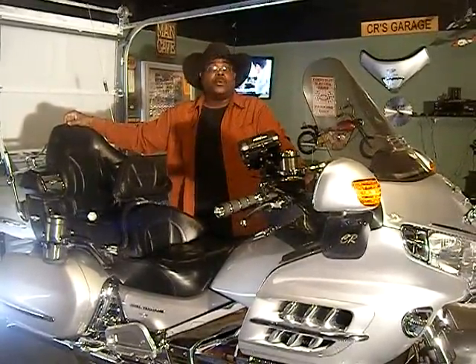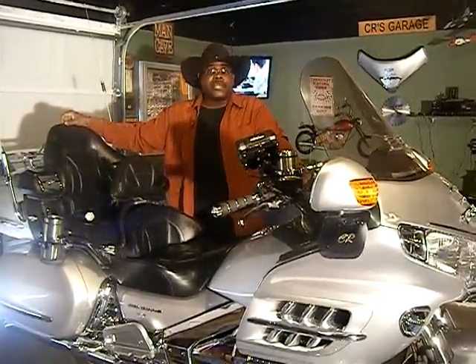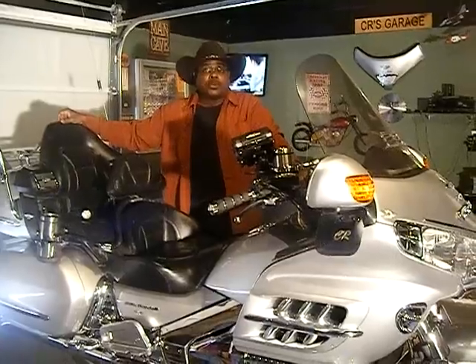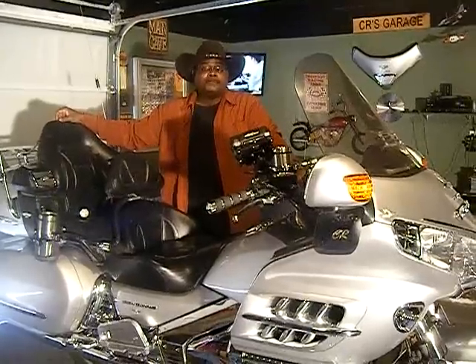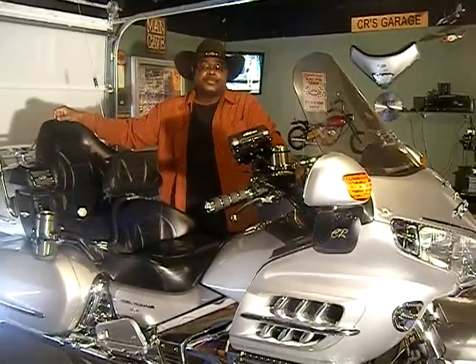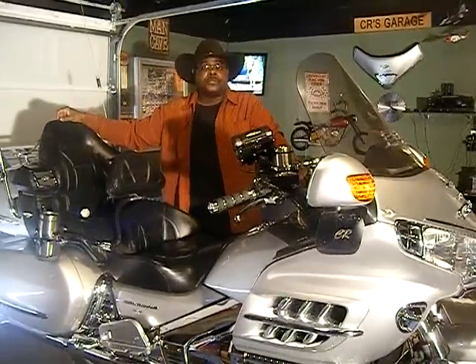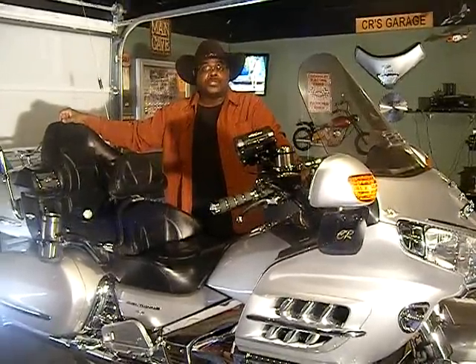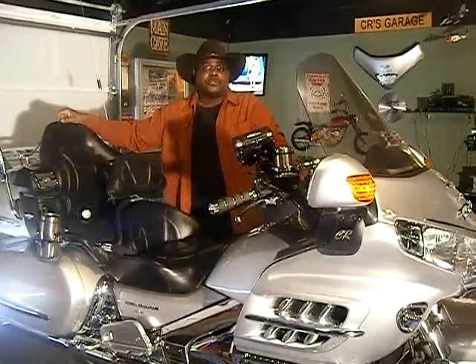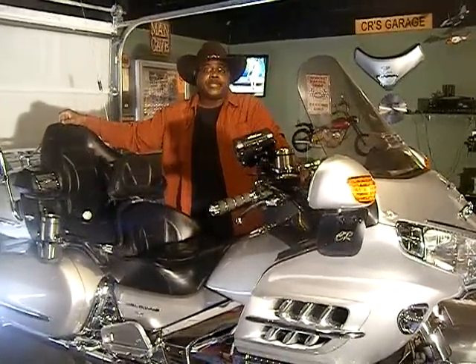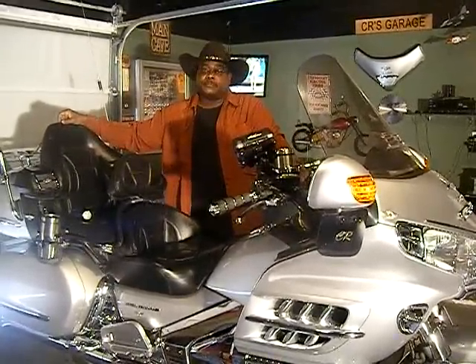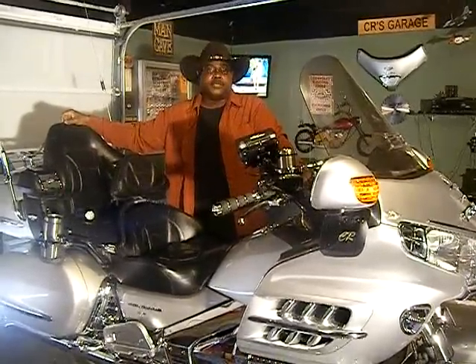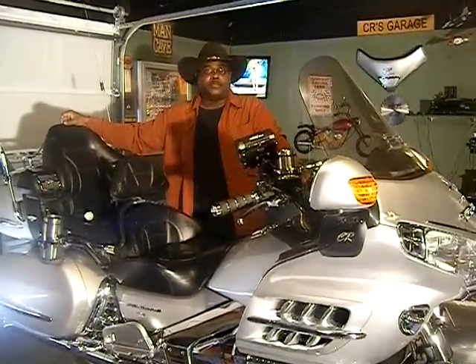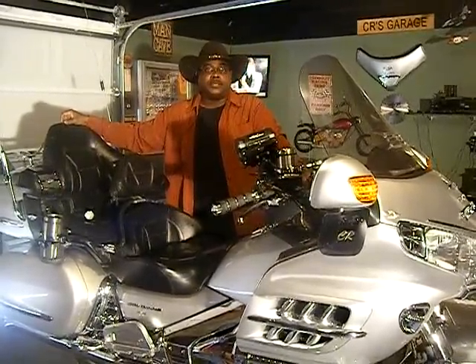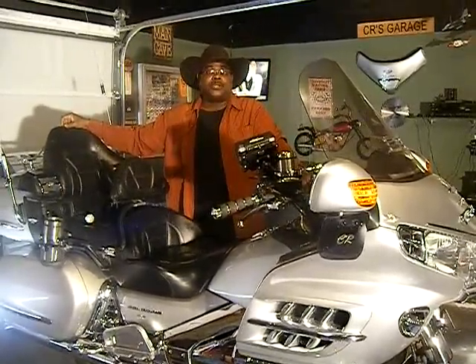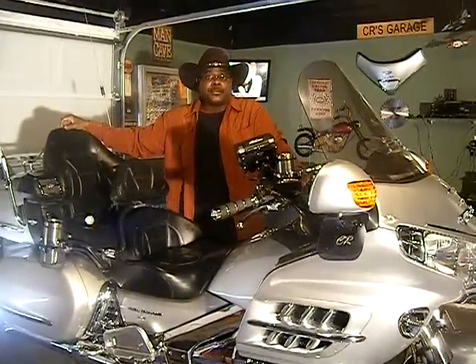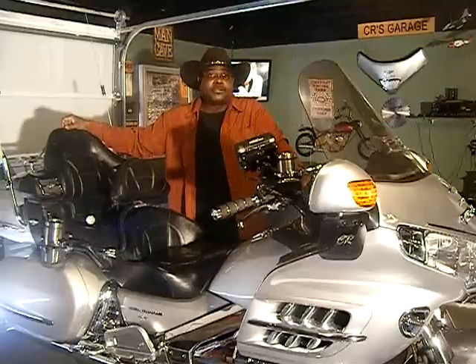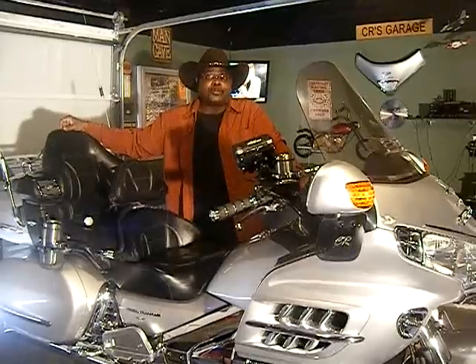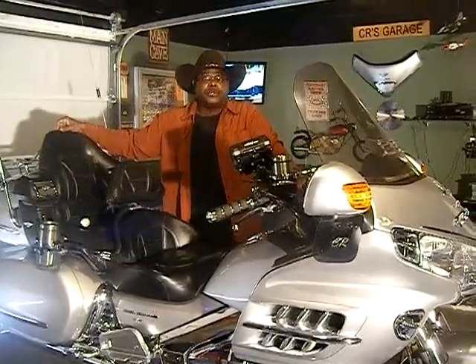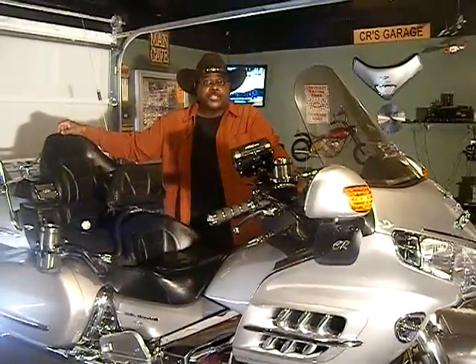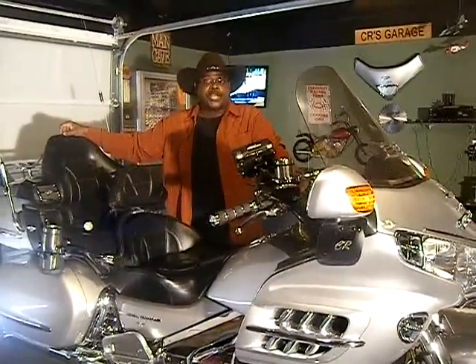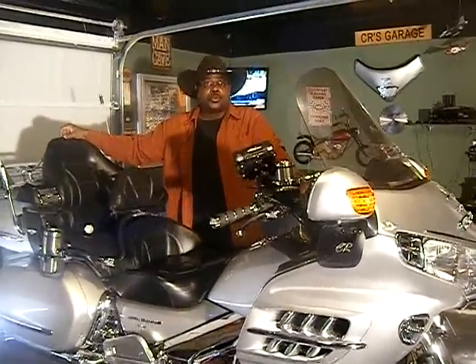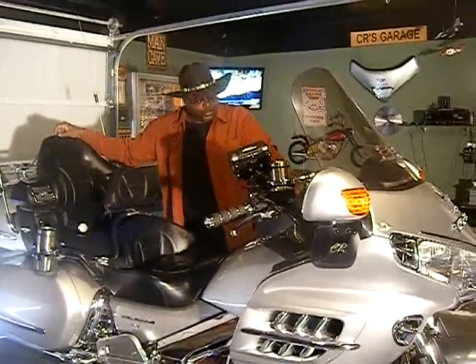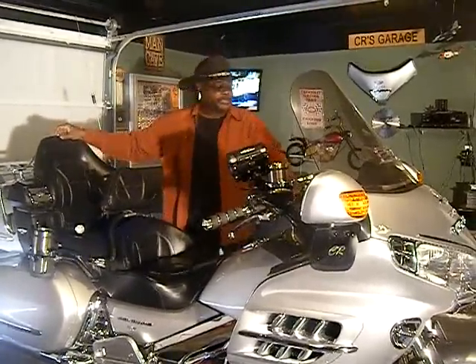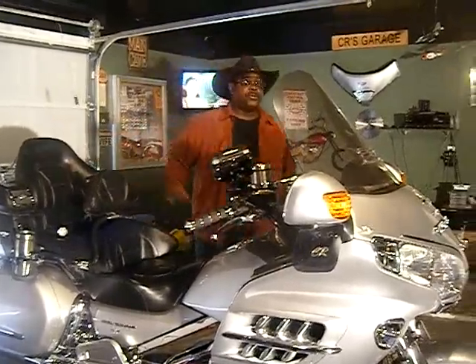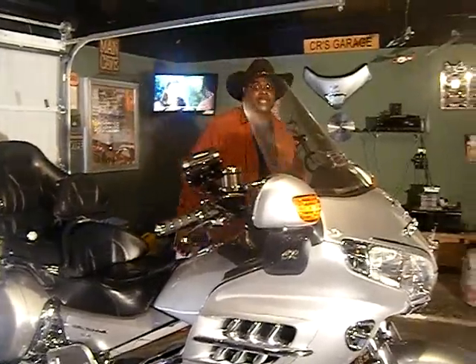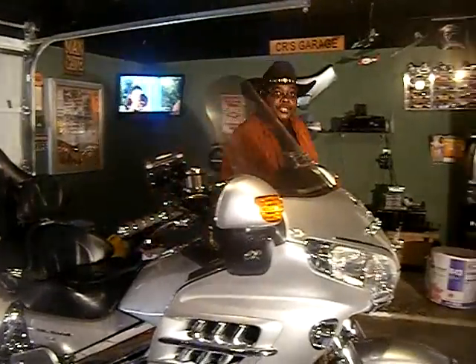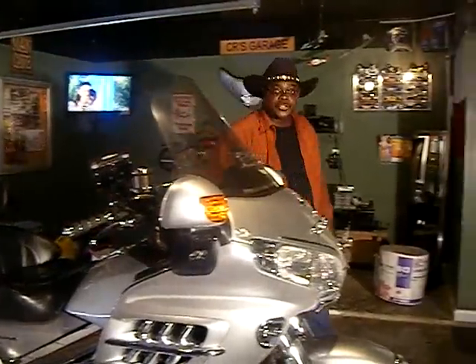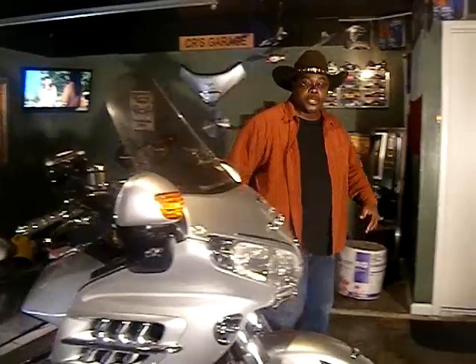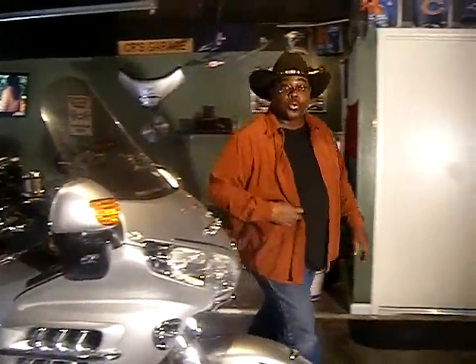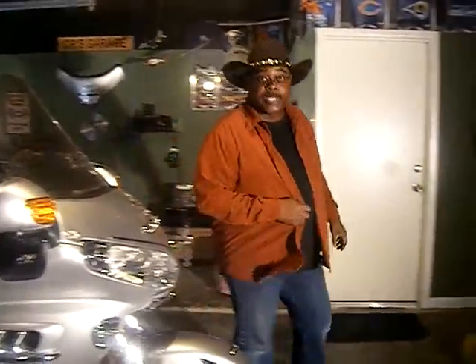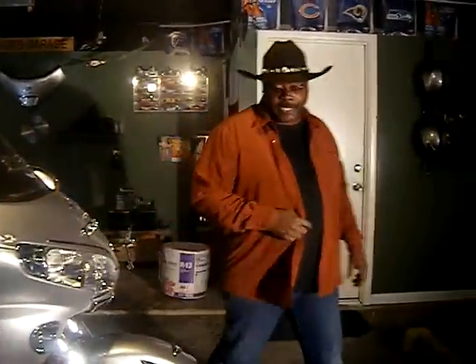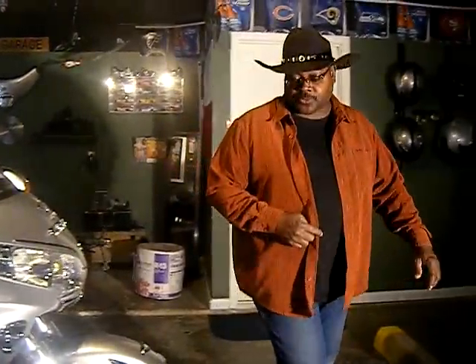We're going to change some oil. Some of you go to your dealer and find out, man, I just can't do that — a hundred dollar bill just to change your oil. Well, today we're going to find out how to change the oil on a Gold Wing. Yeah, that's right.